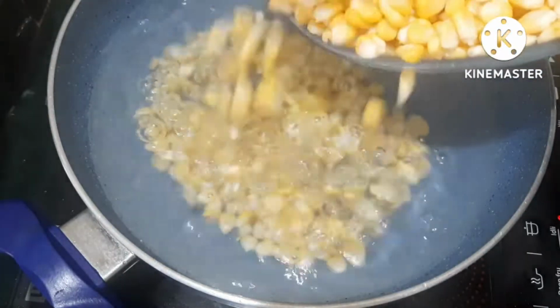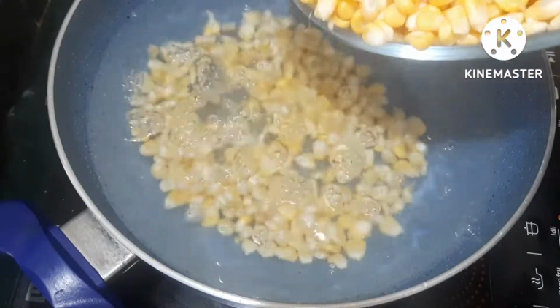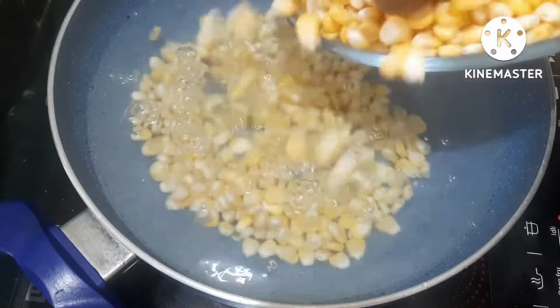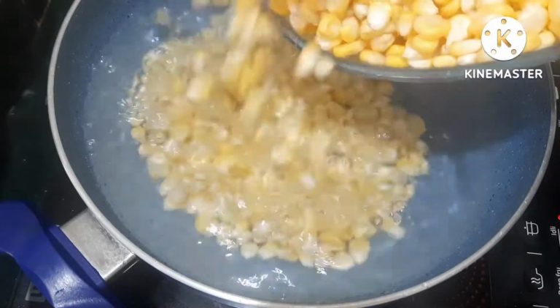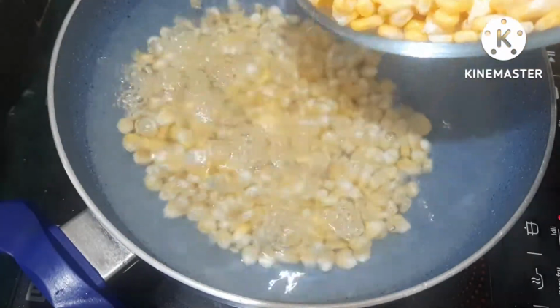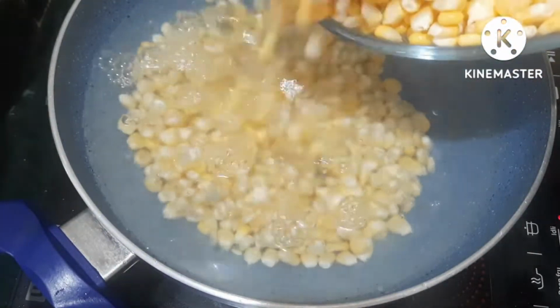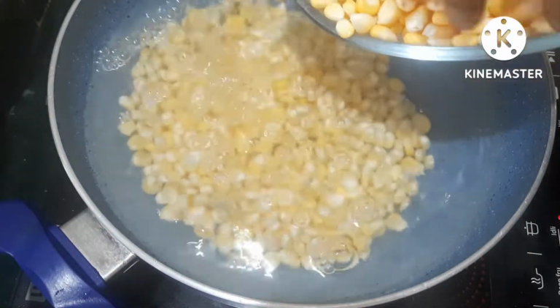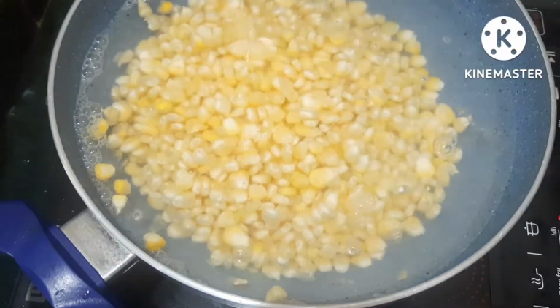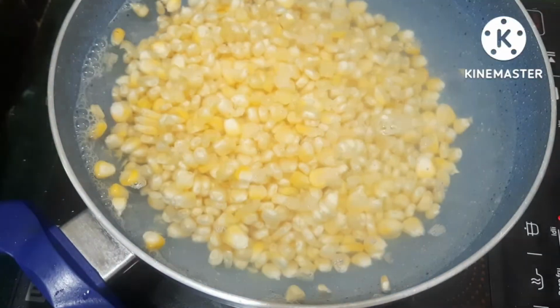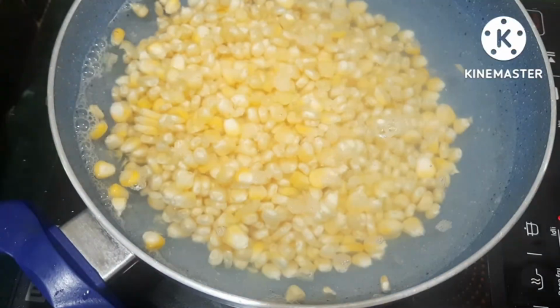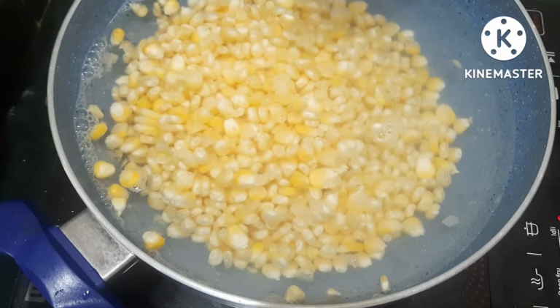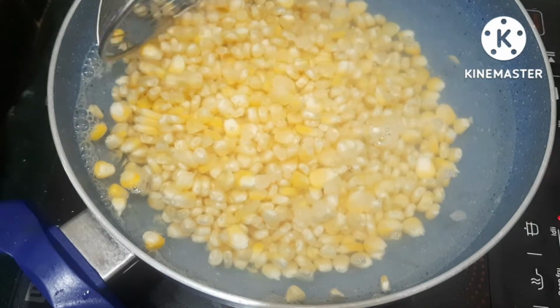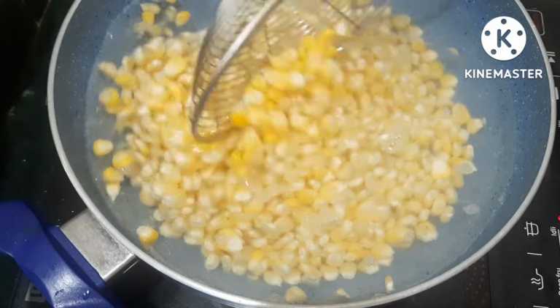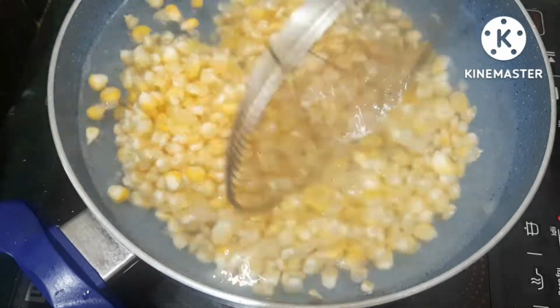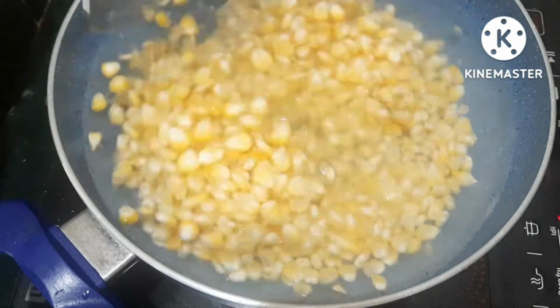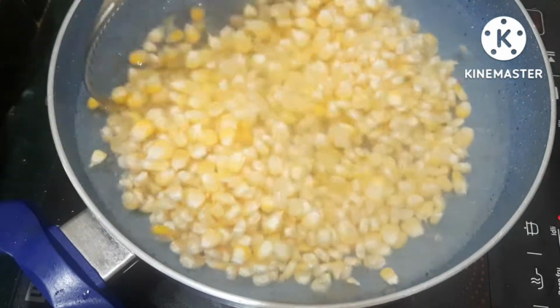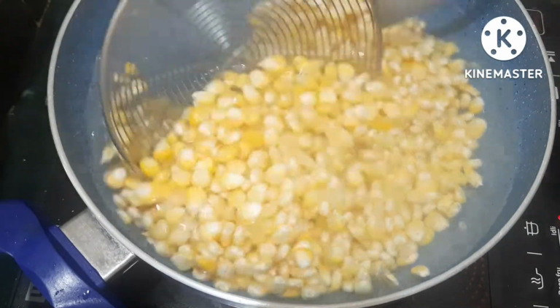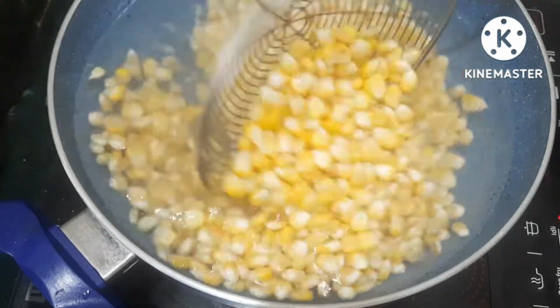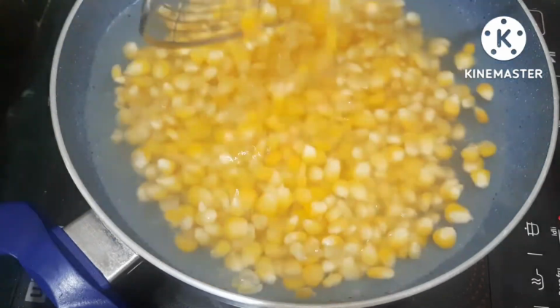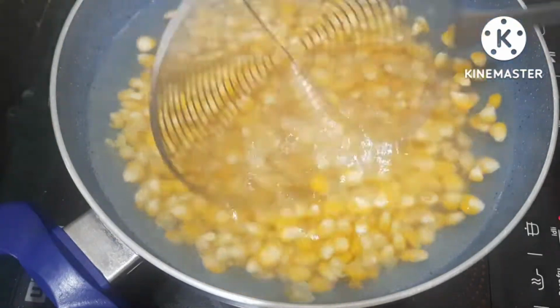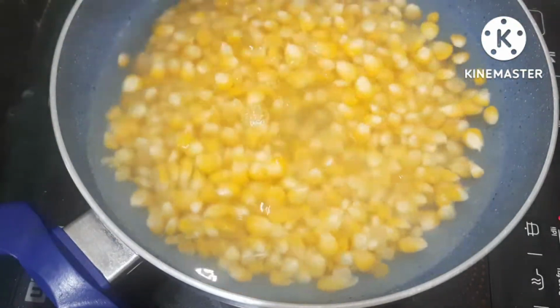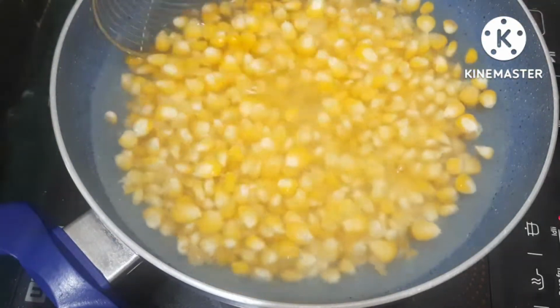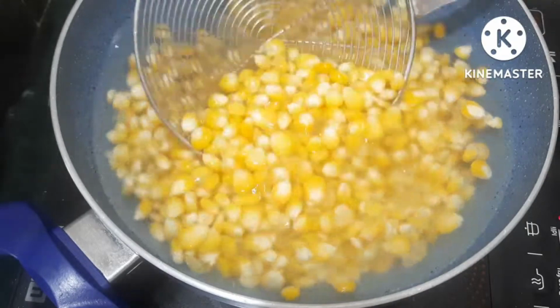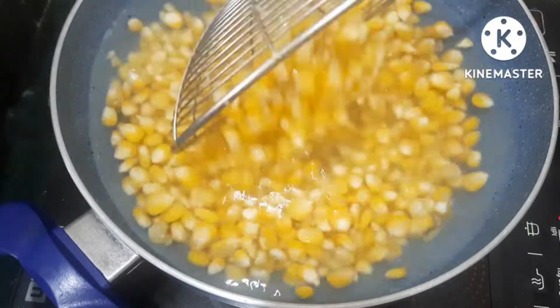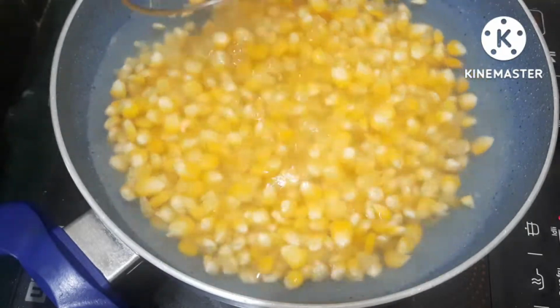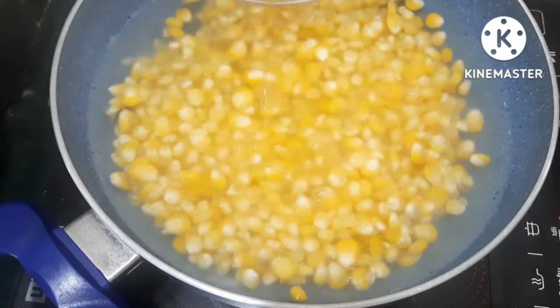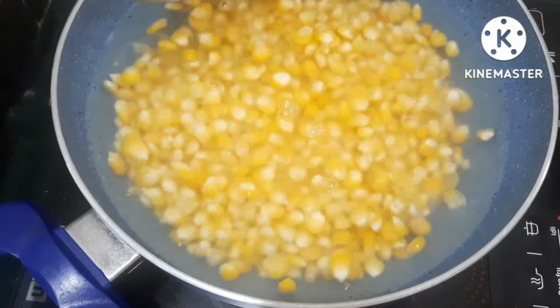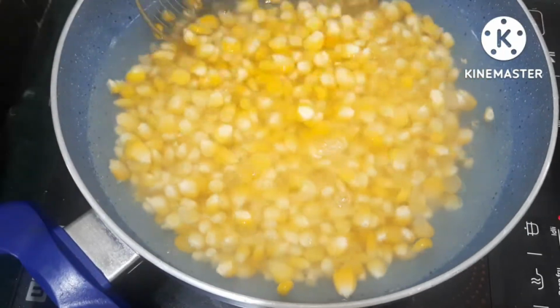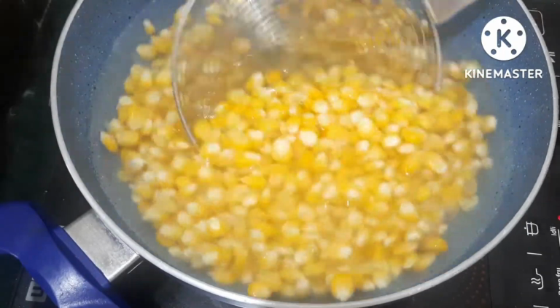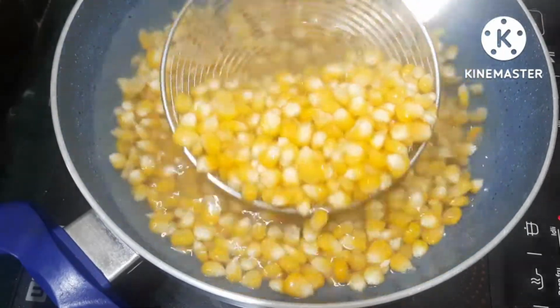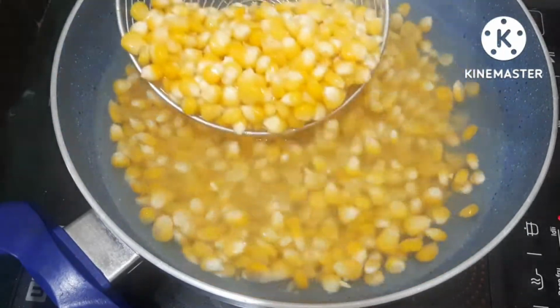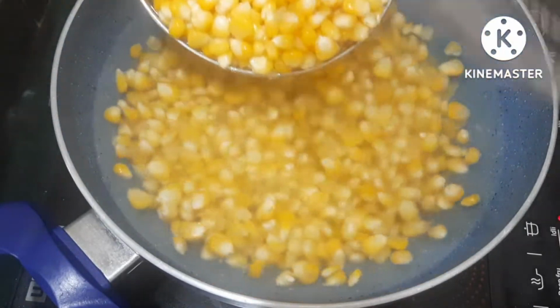In the water, boil it for 5 minutes. If you need to try this method, you can use it for 5 minutes. Then put it to the side.